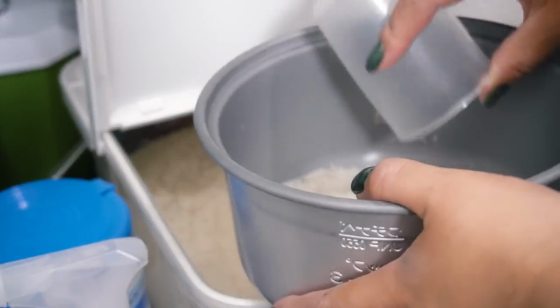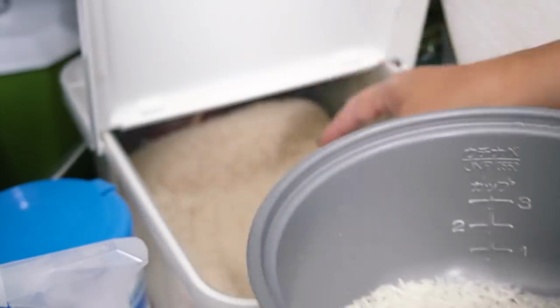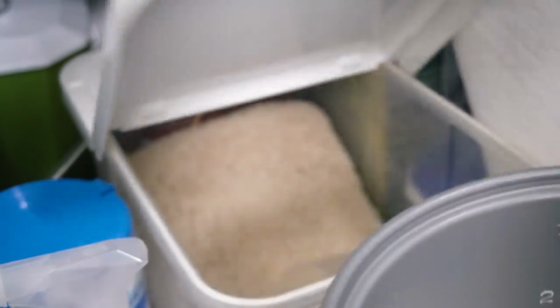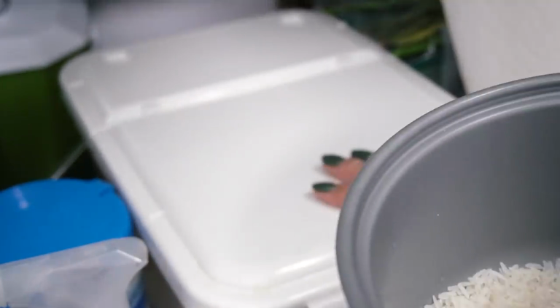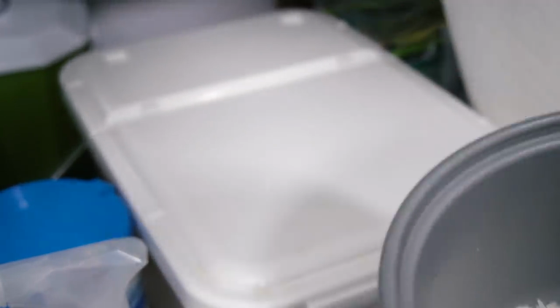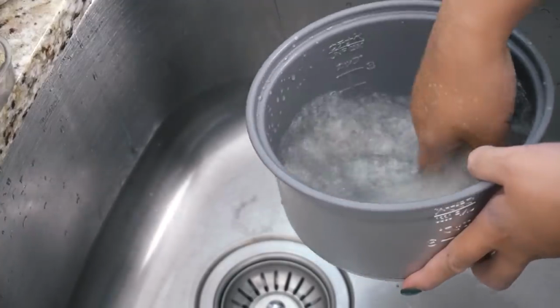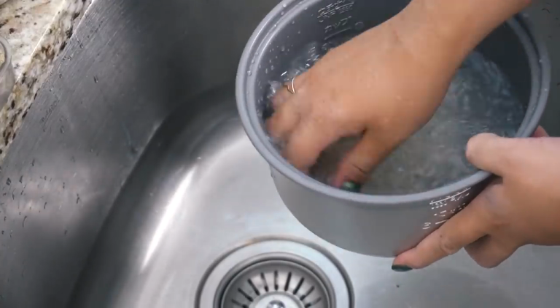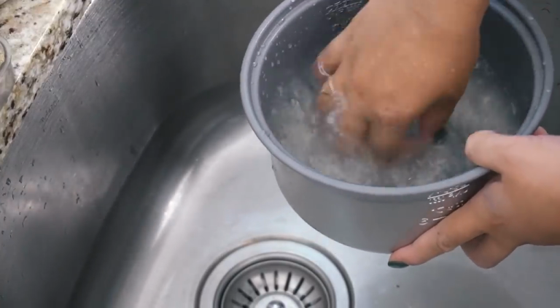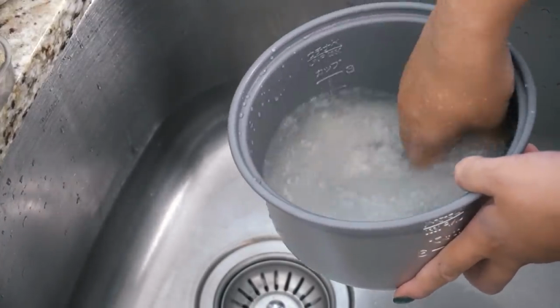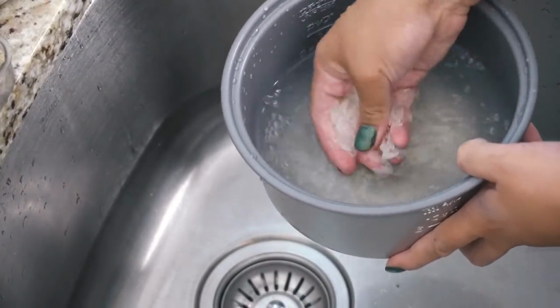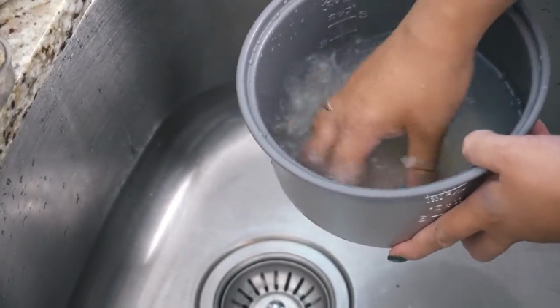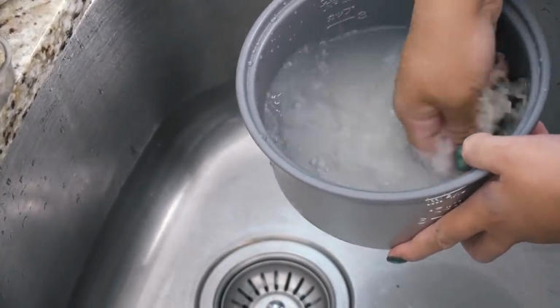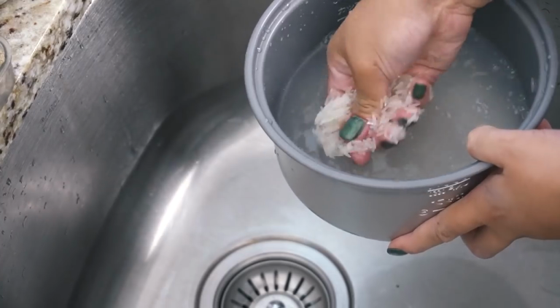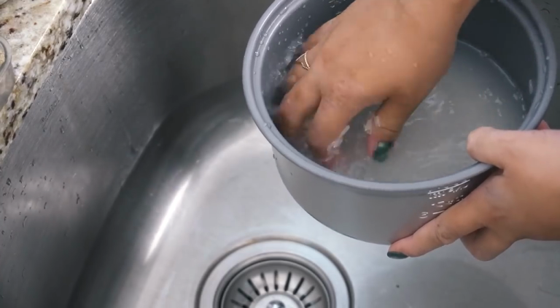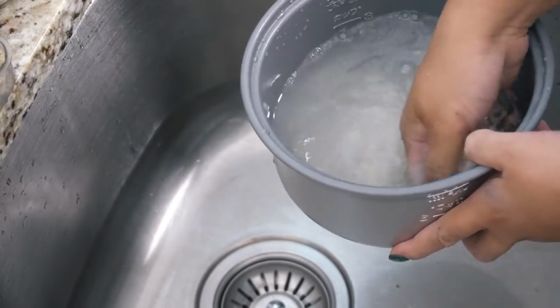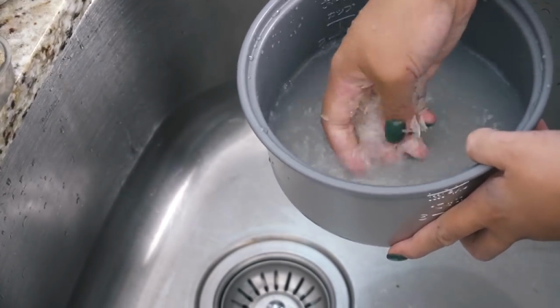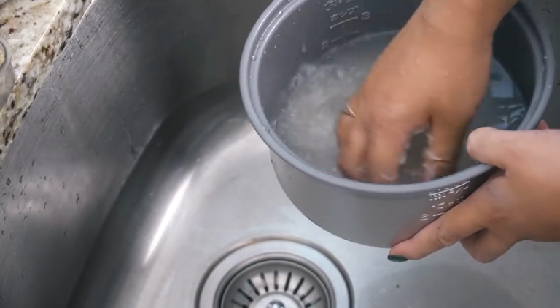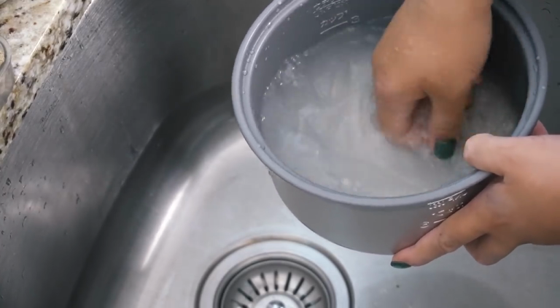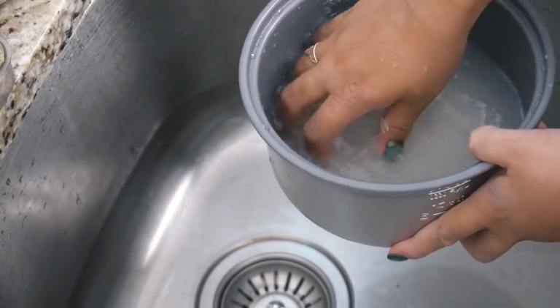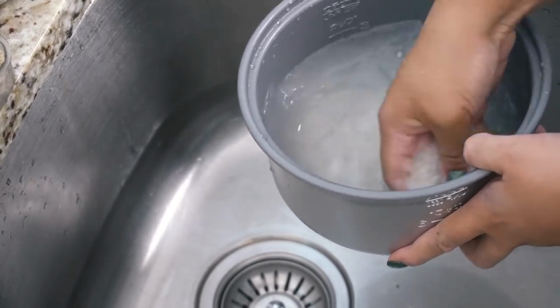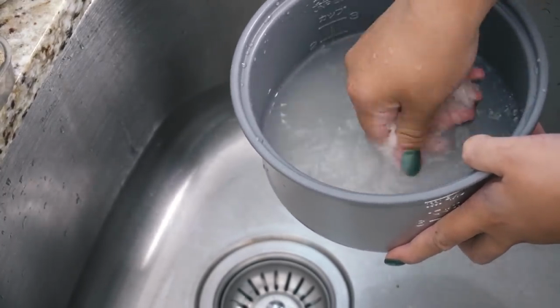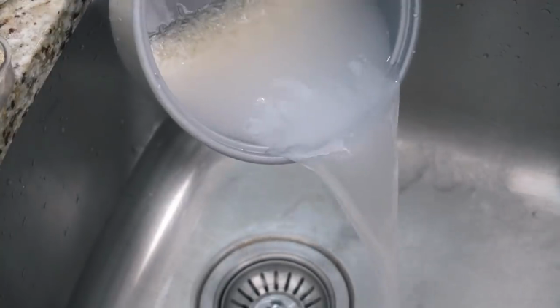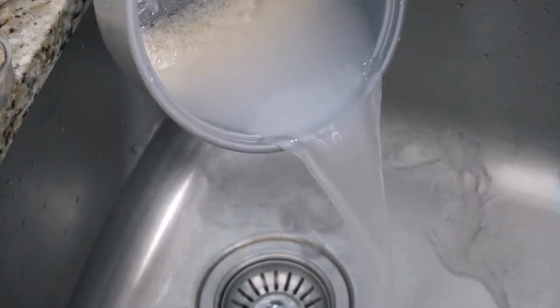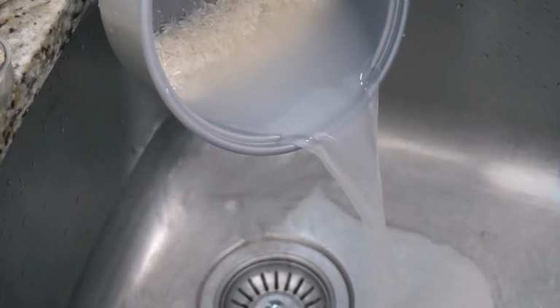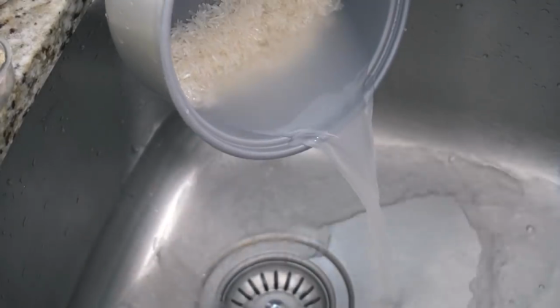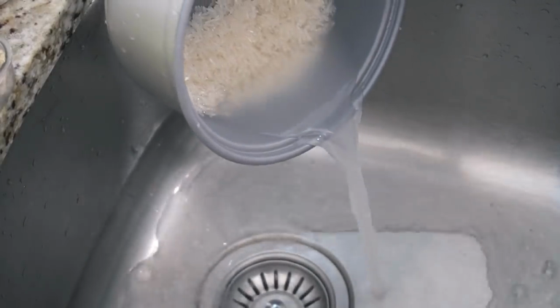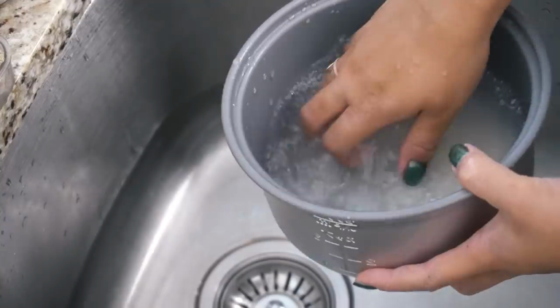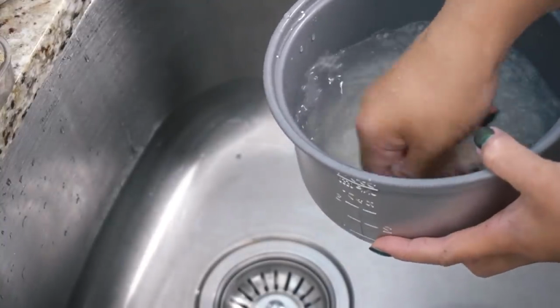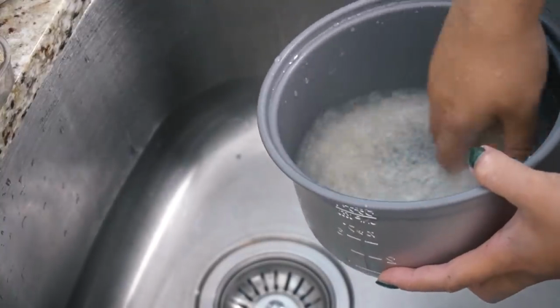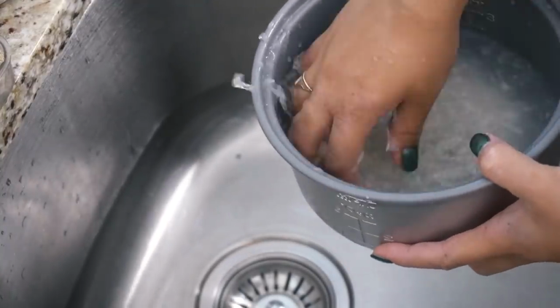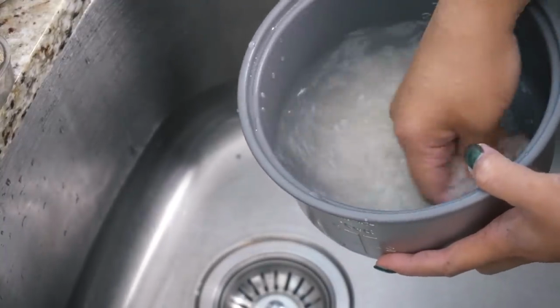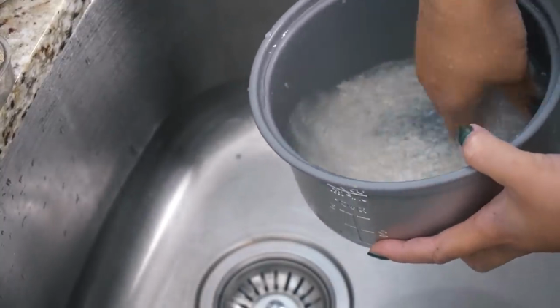It's super simple. It takes on flavor super well and in this particular instance I'm just using tonkatsu sauce and vegan mayo. You'd think that that would be too simple but it is very delicious. He's also looking forward to me making some Japanese curry to go with this, because that is another classic way of having katsu.